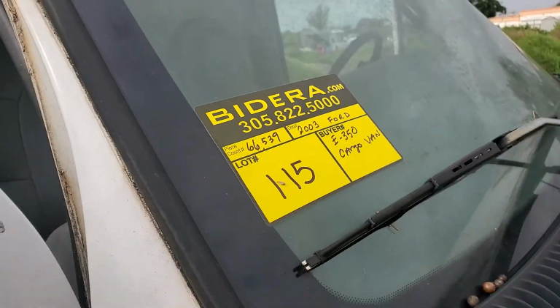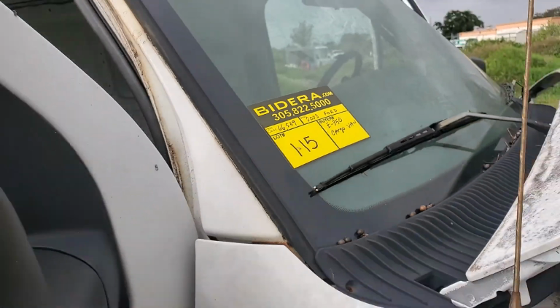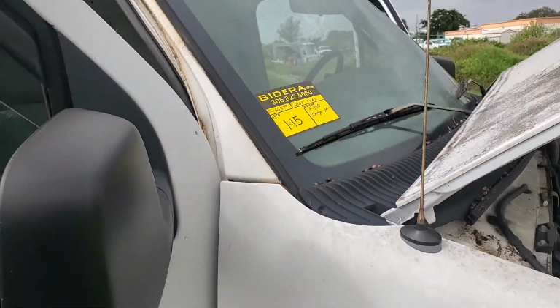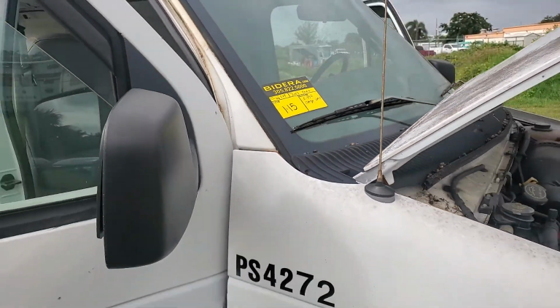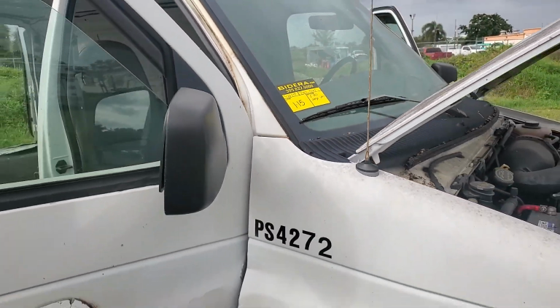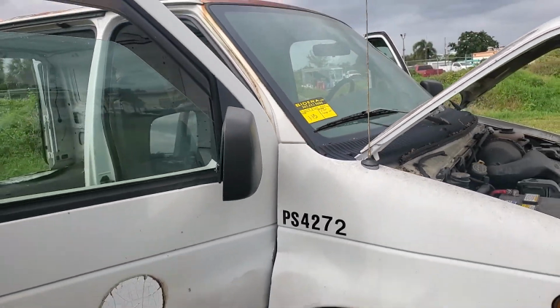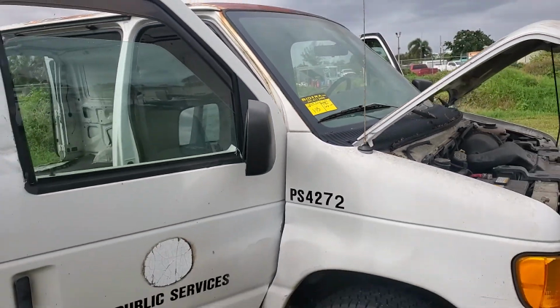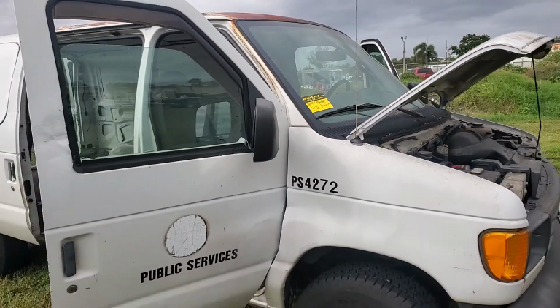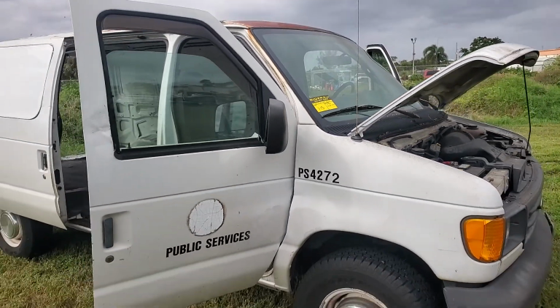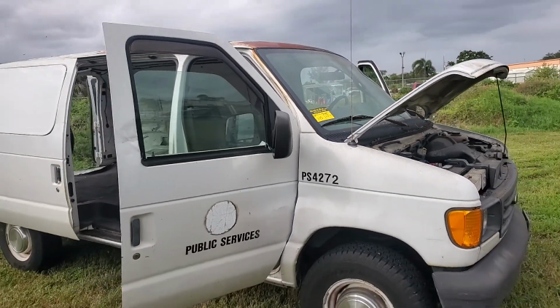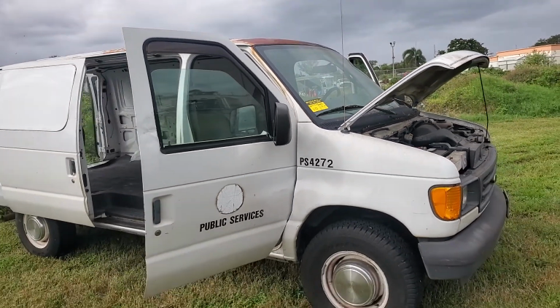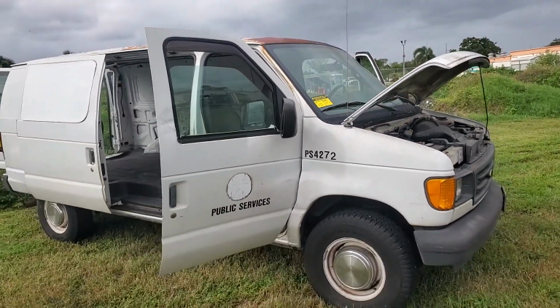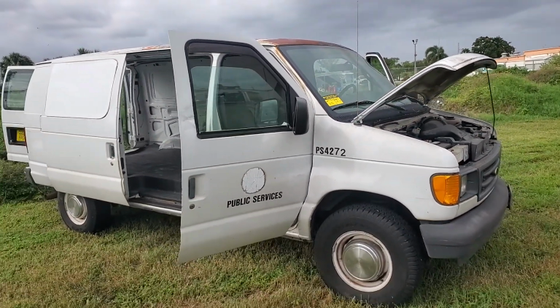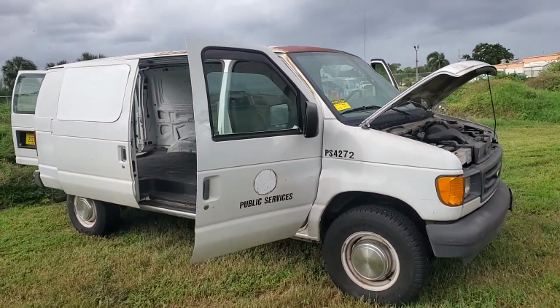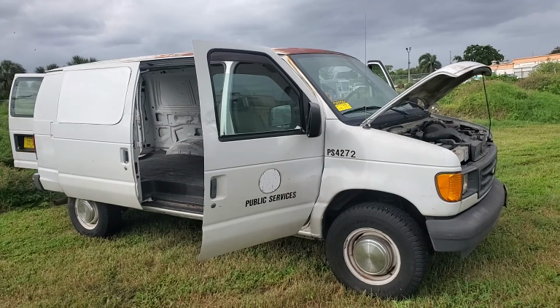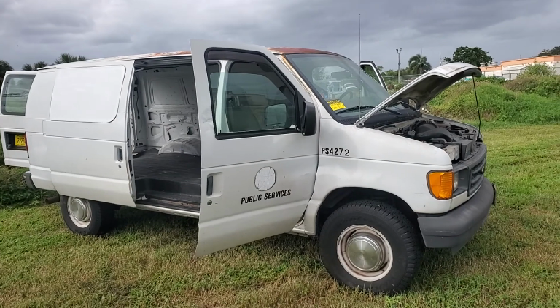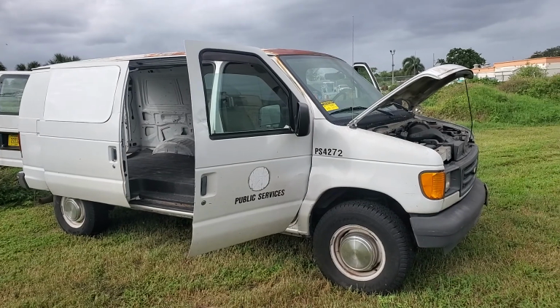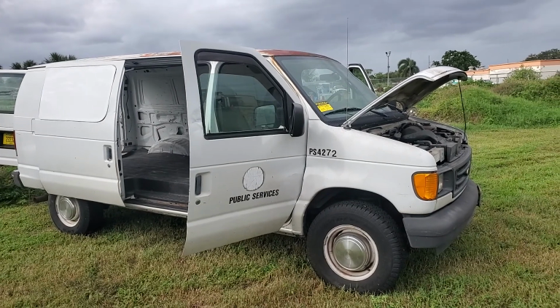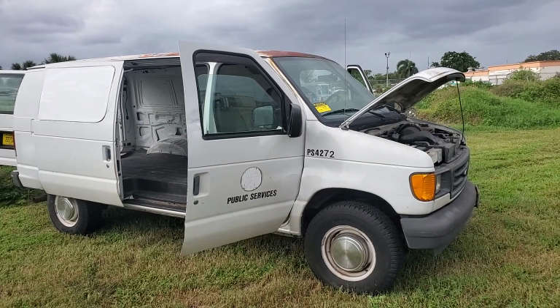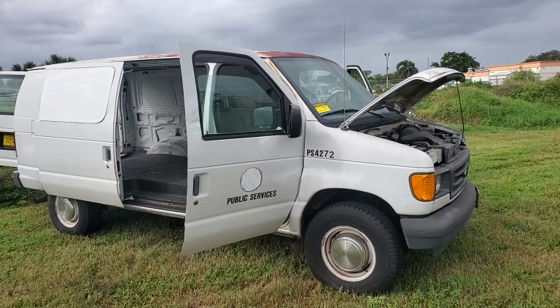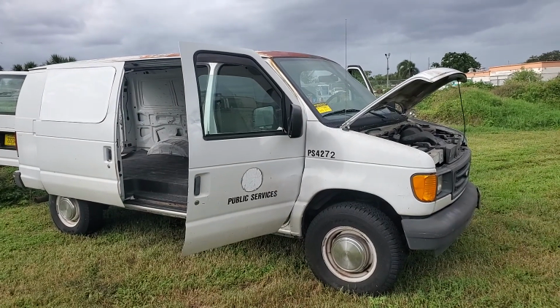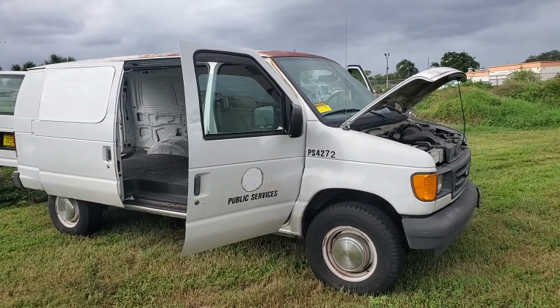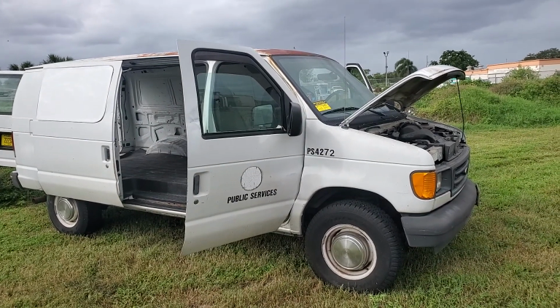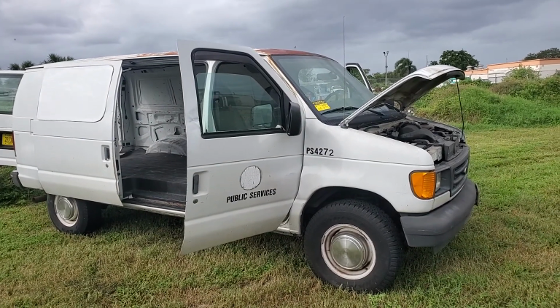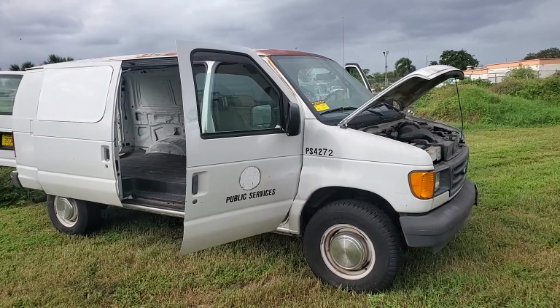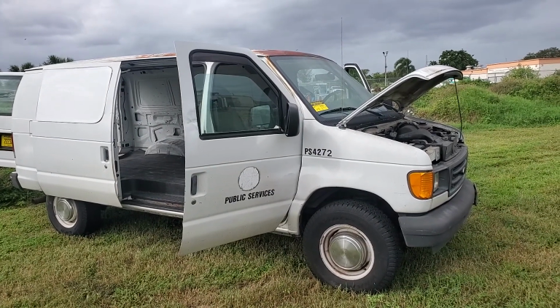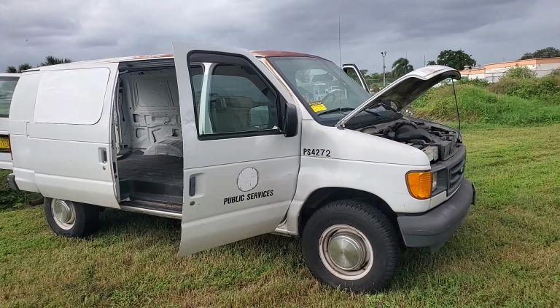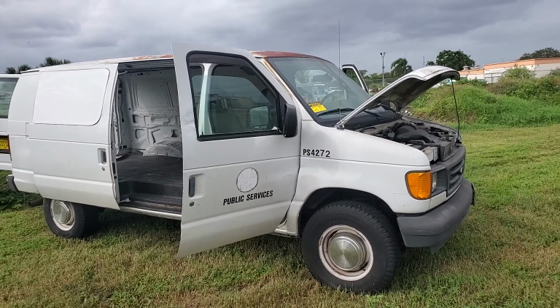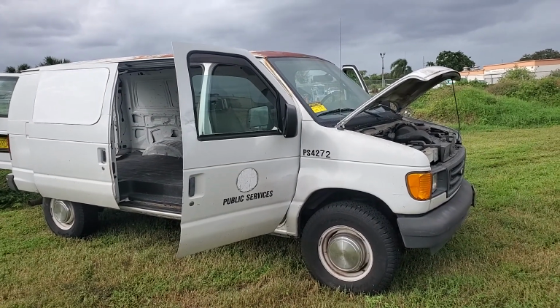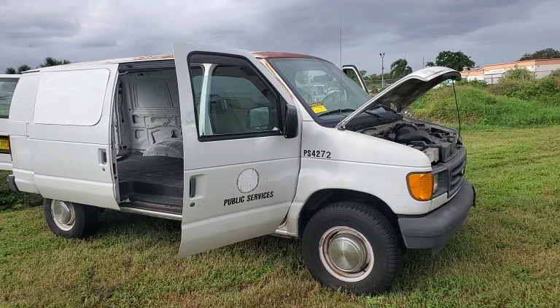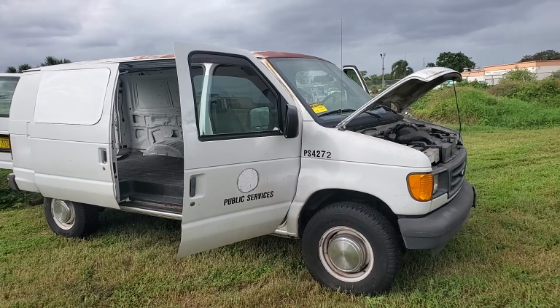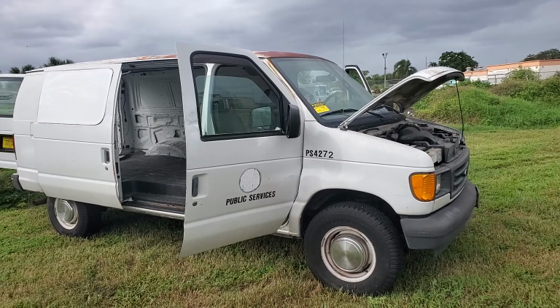Lot number 115 is a 2003 Ford E350 cargo van. It's a super duty. It's got 66,000 original miles.